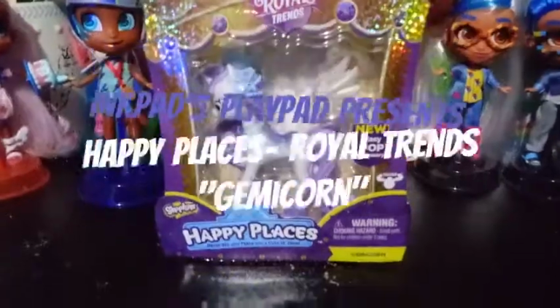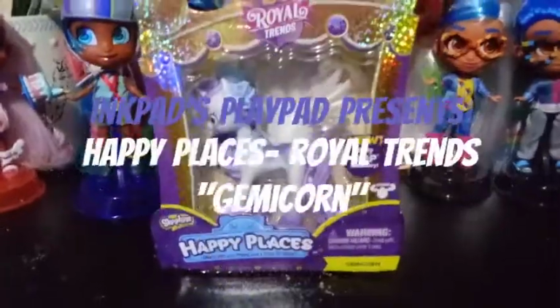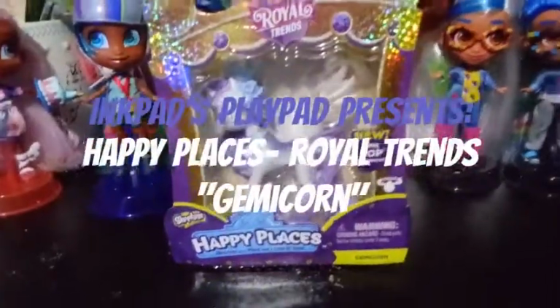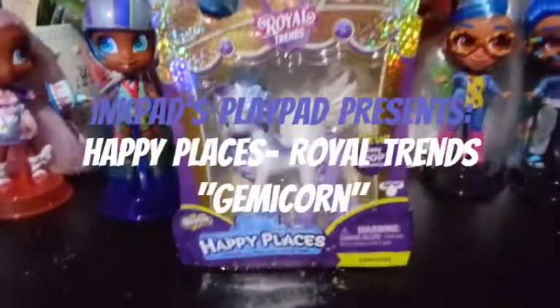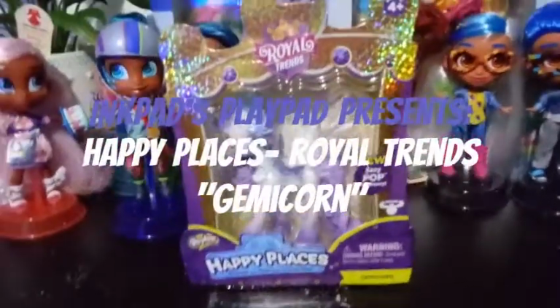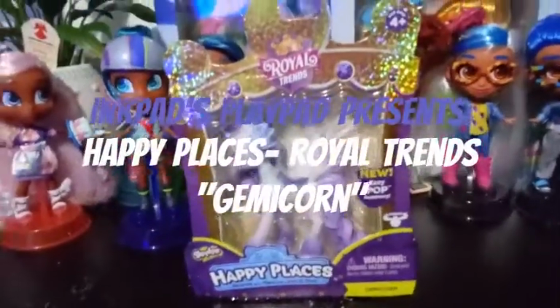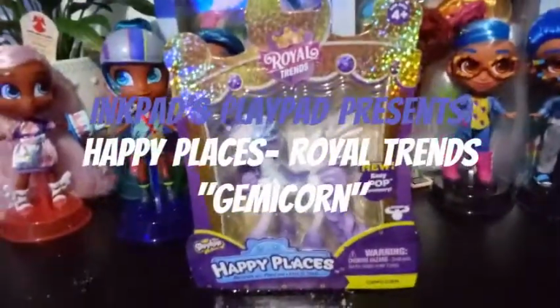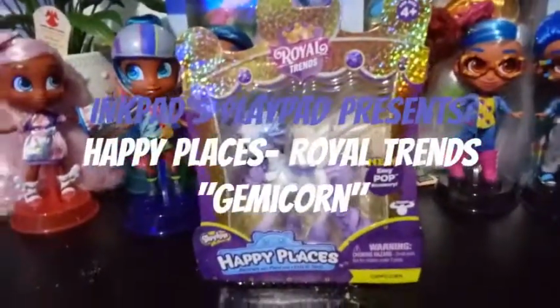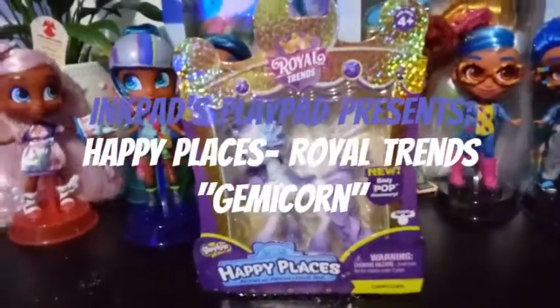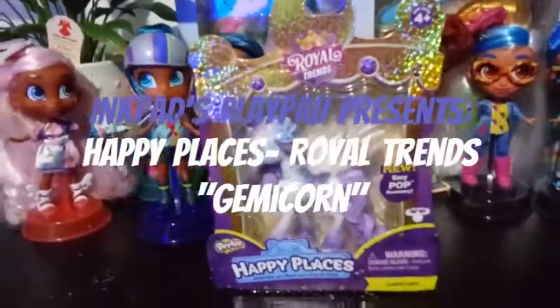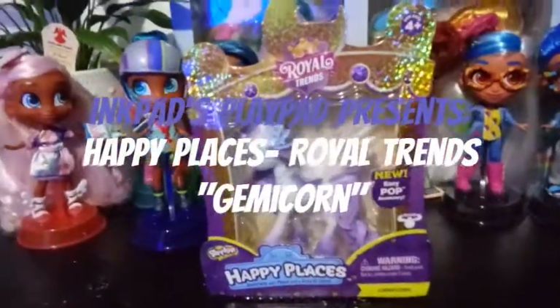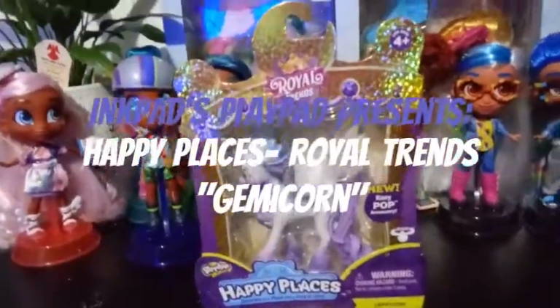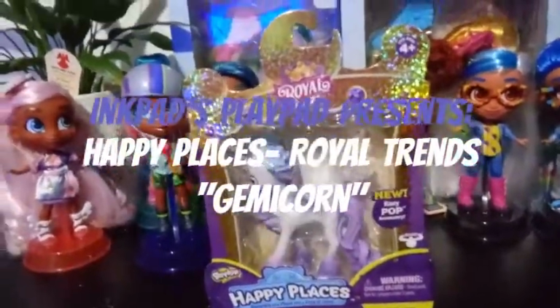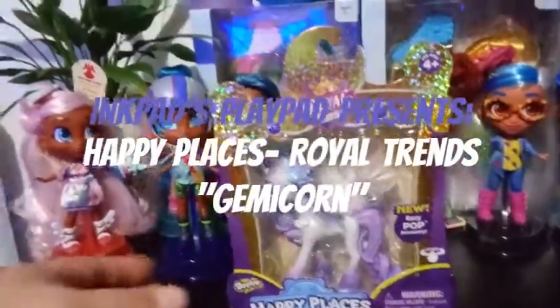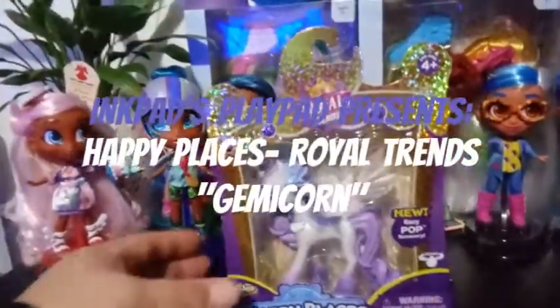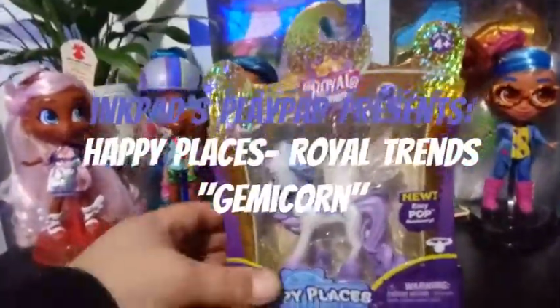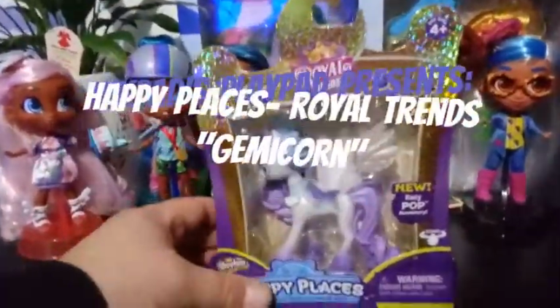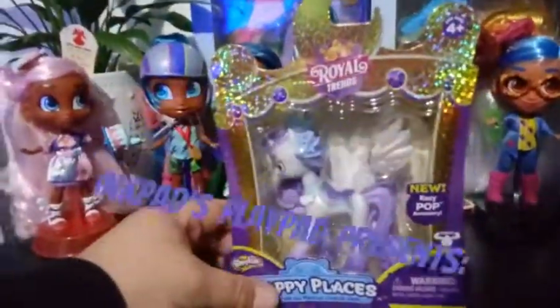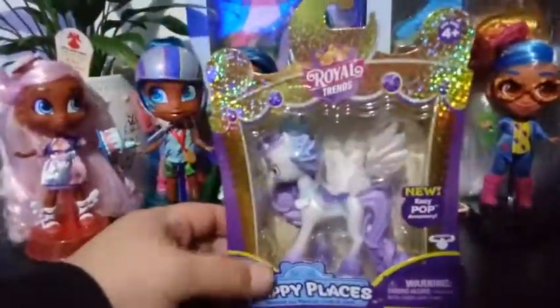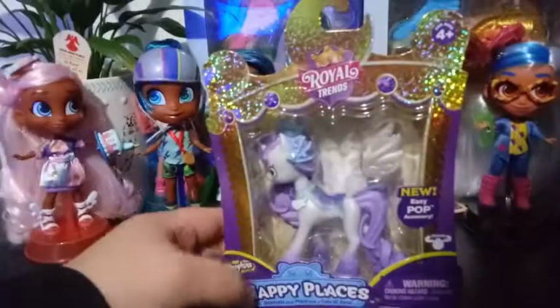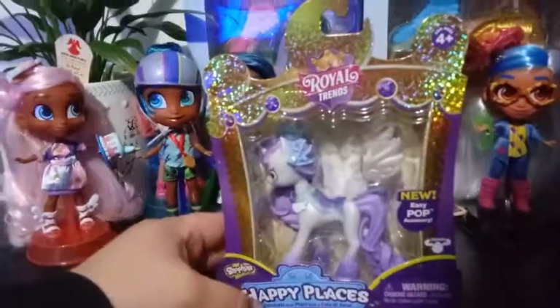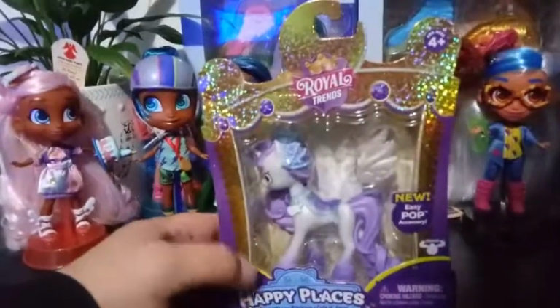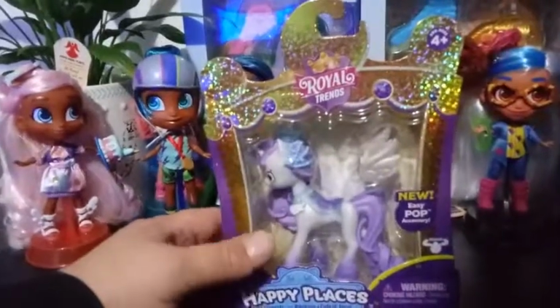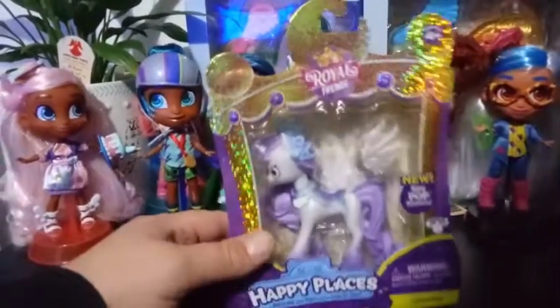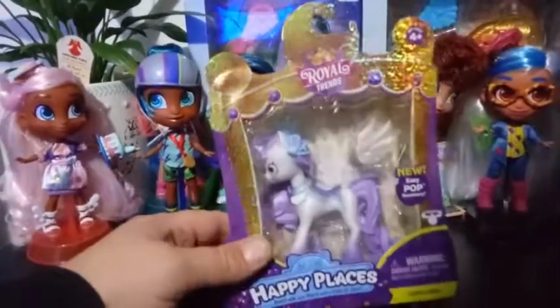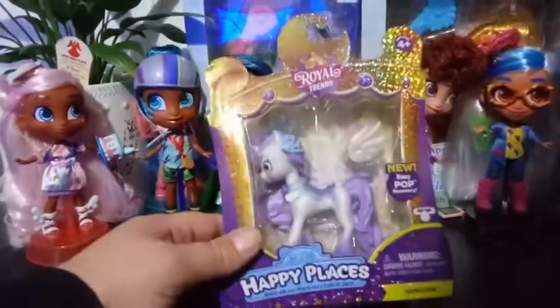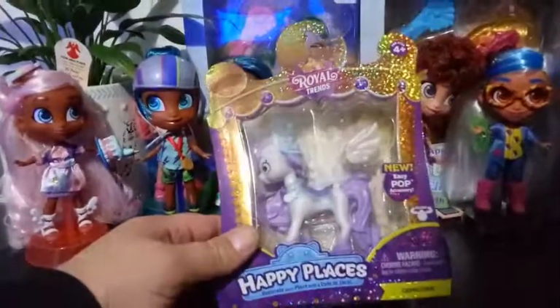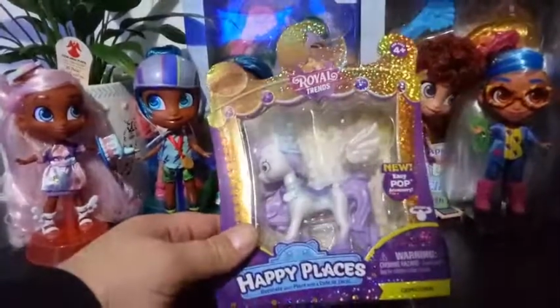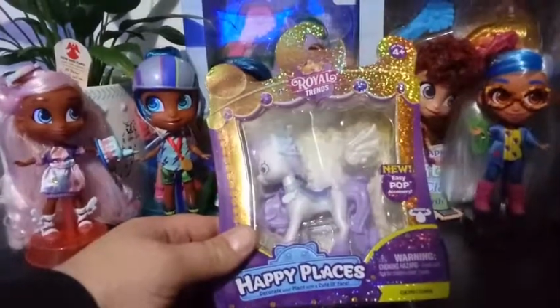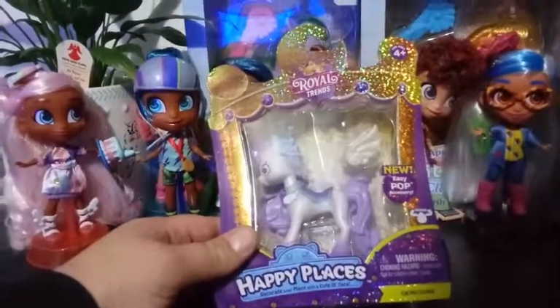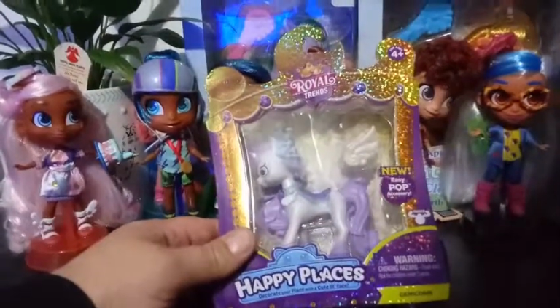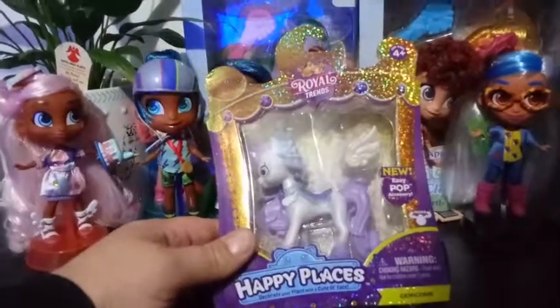Hey everybody, this is another review from the Royal Trends. This is the Happy Places Gemma Corn.